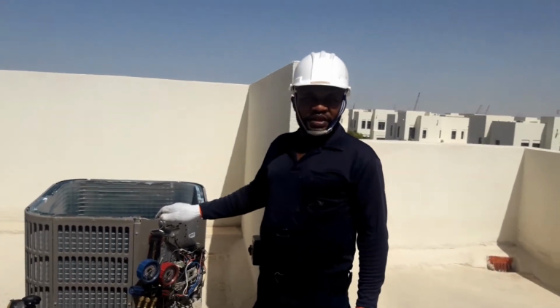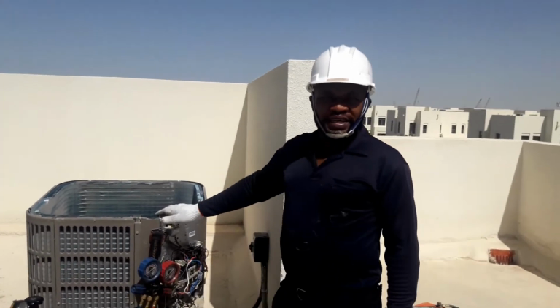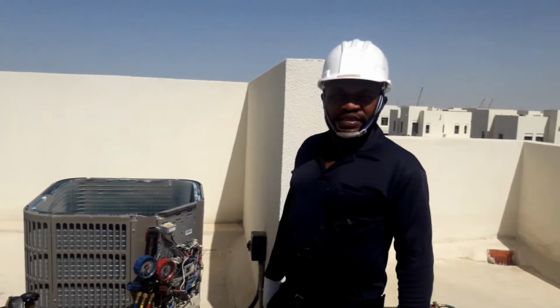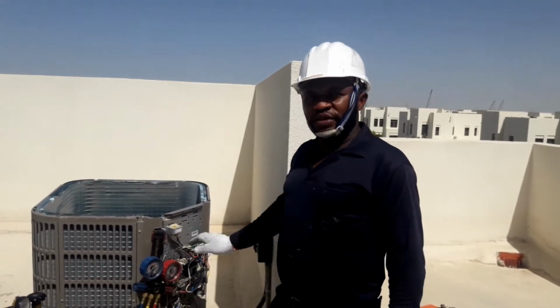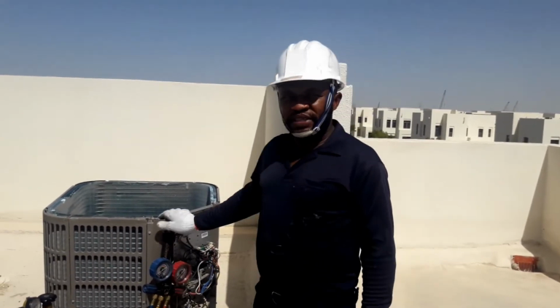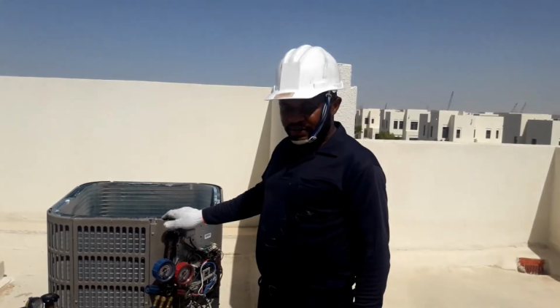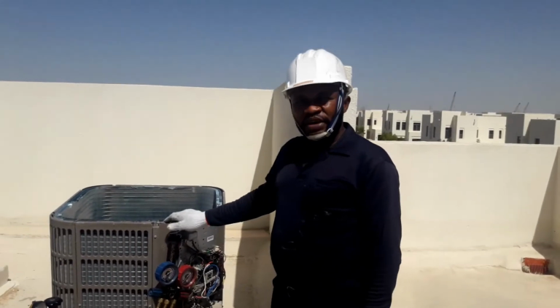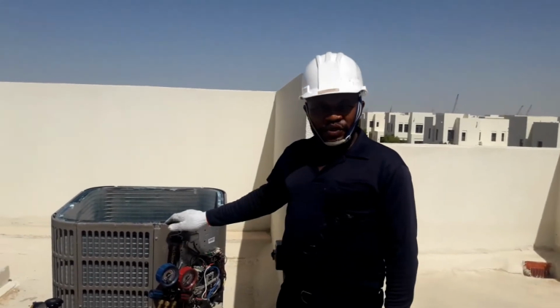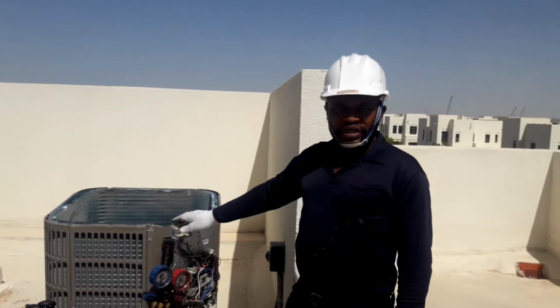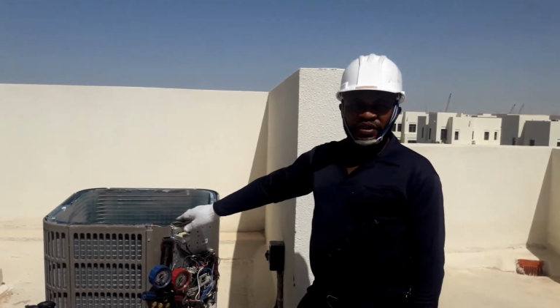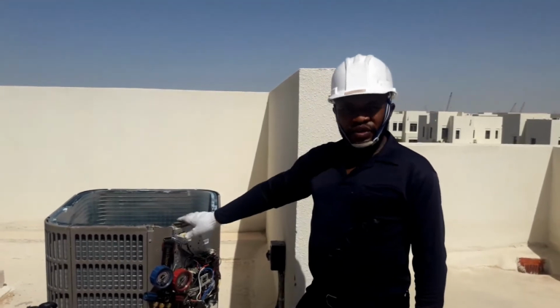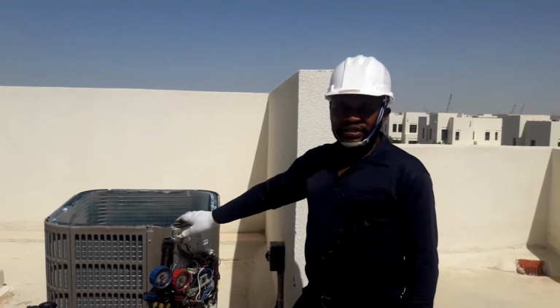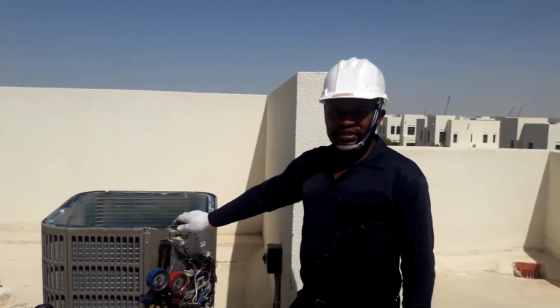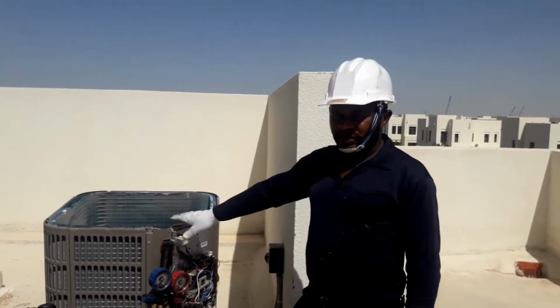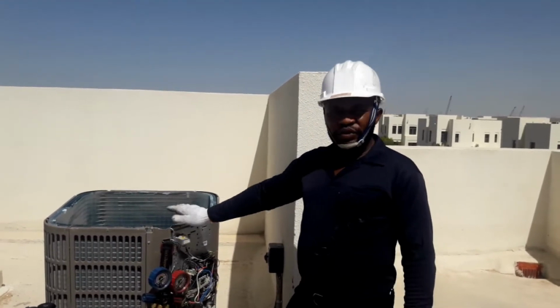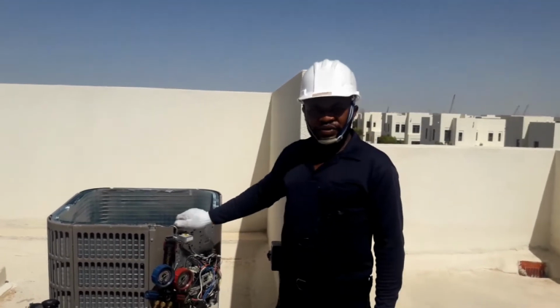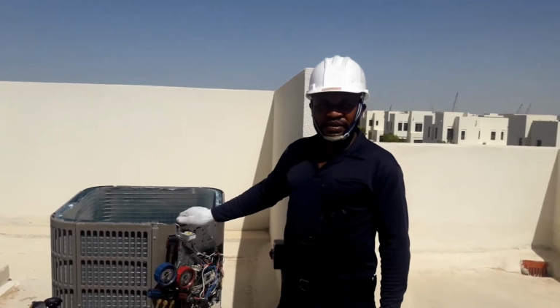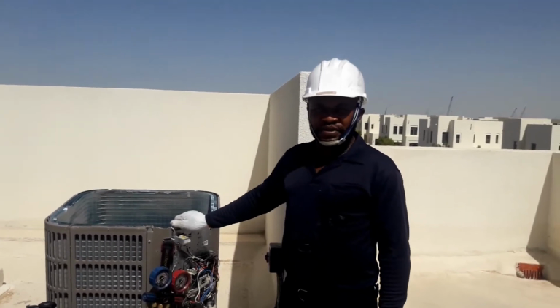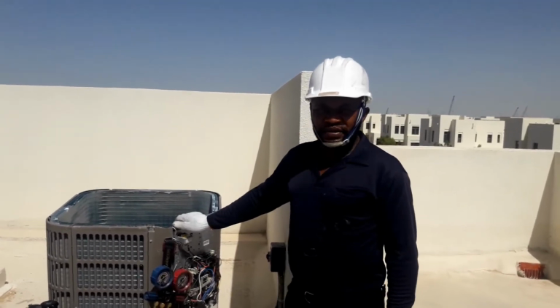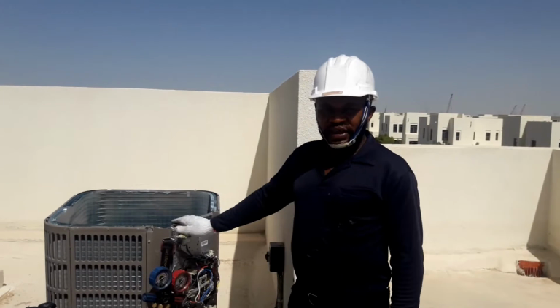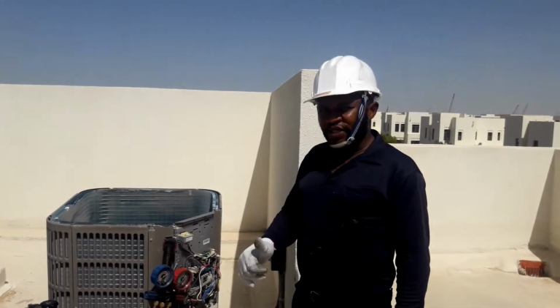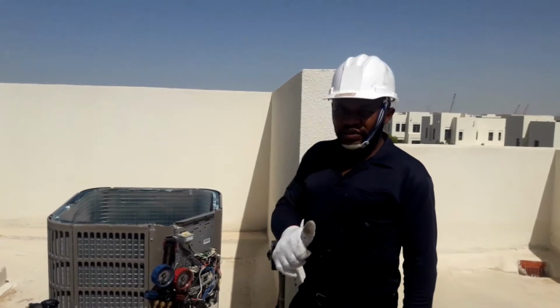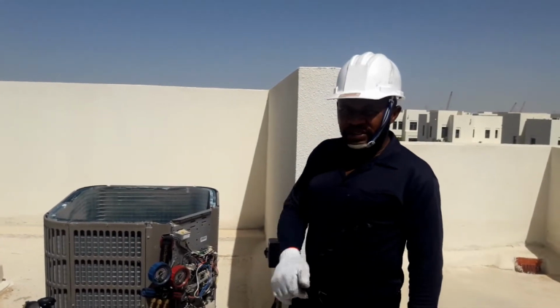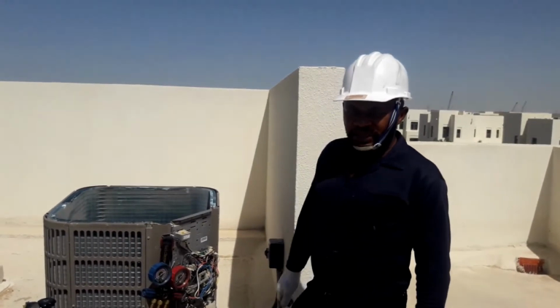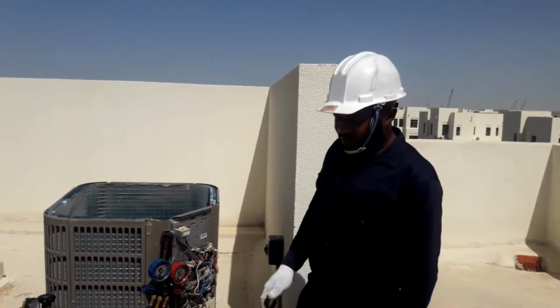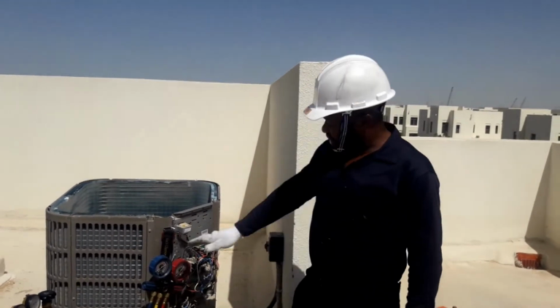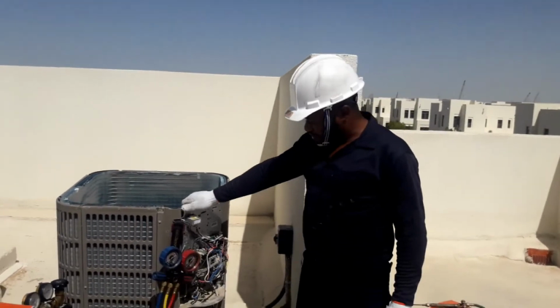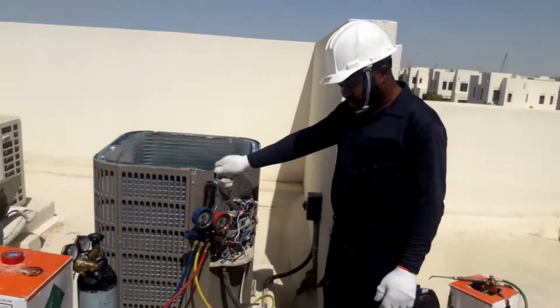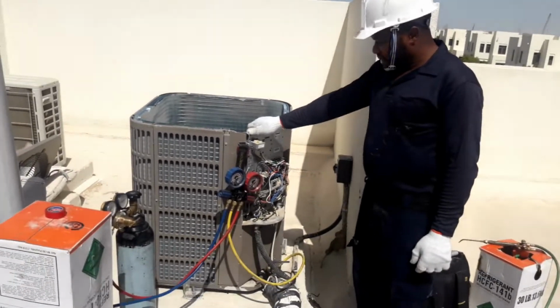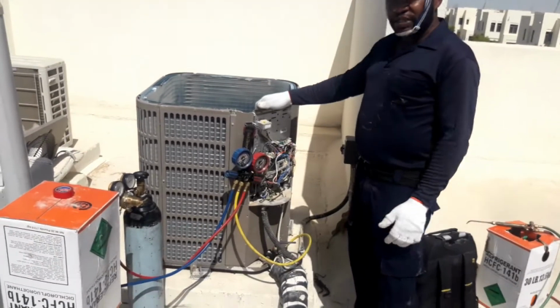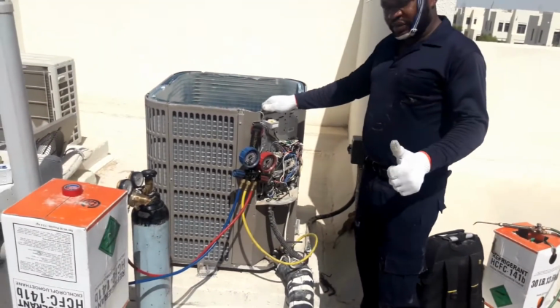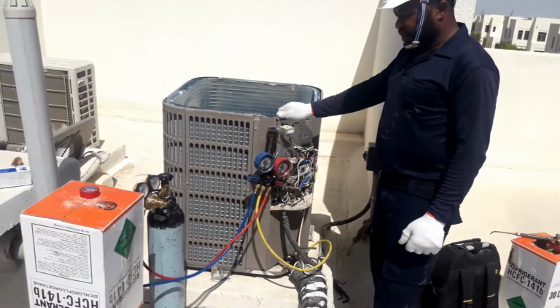Hi guys, welcome to my channel. I will show you today how to flush an outdoor unit when the system is blocked and the compressor is still okay. You can see this system is blocked, so it's not pulling properly.